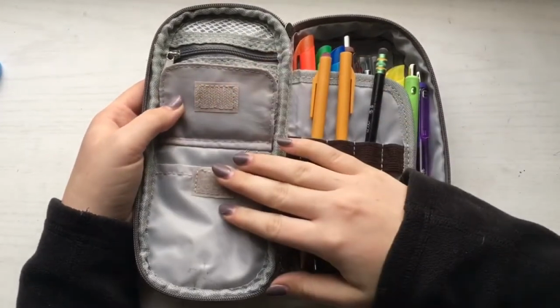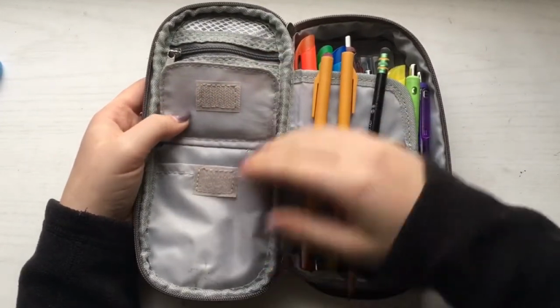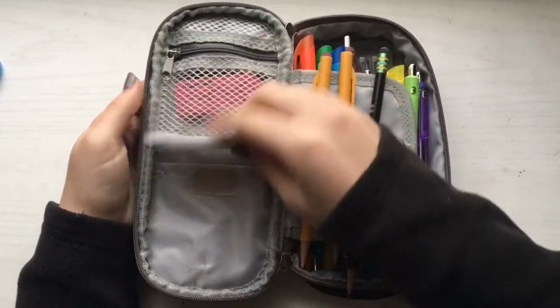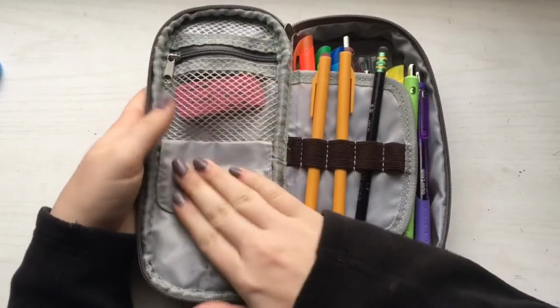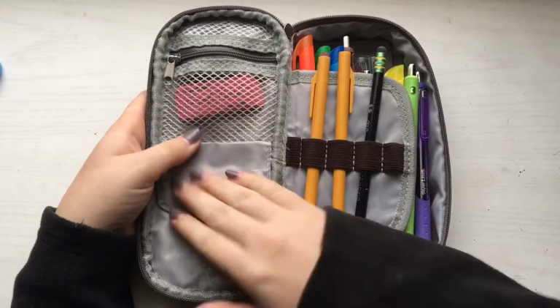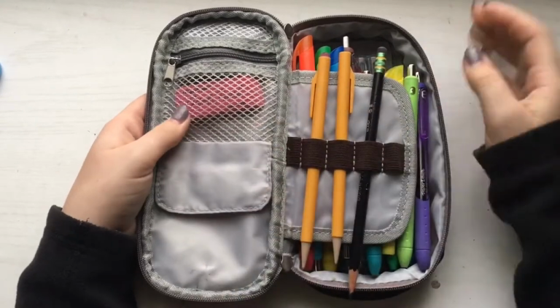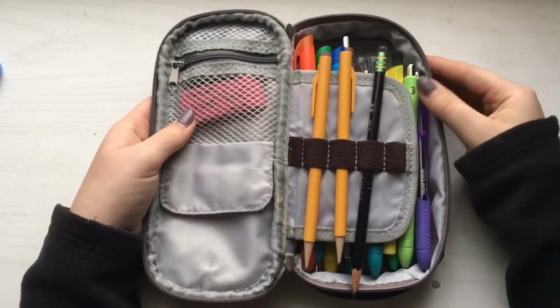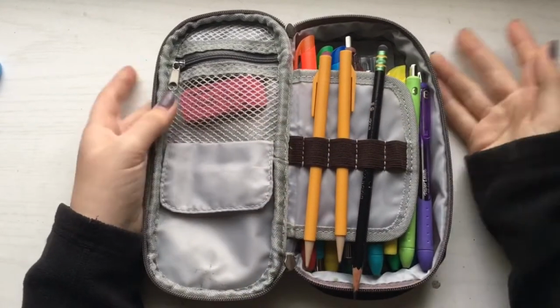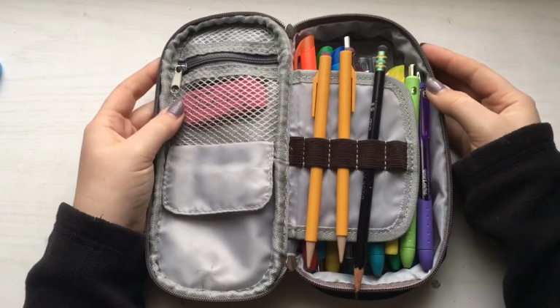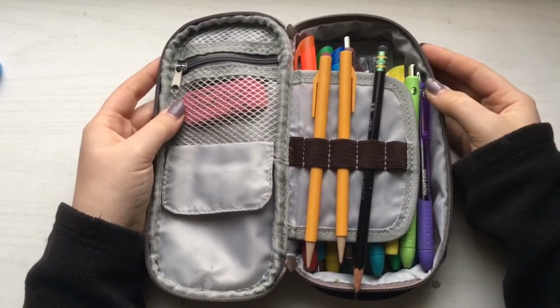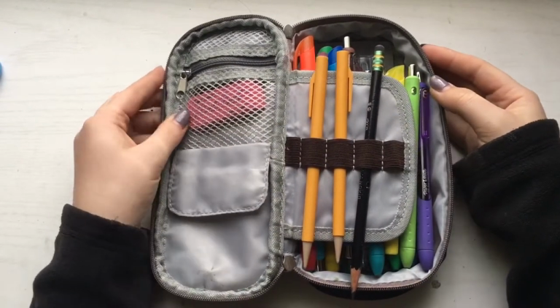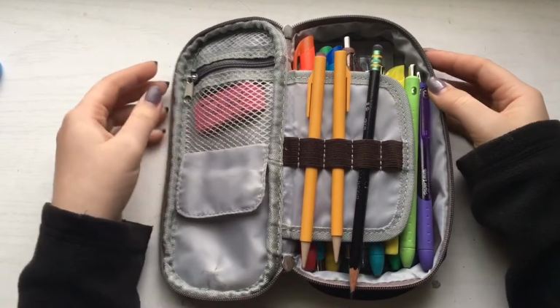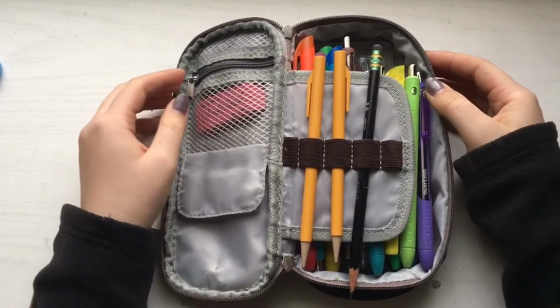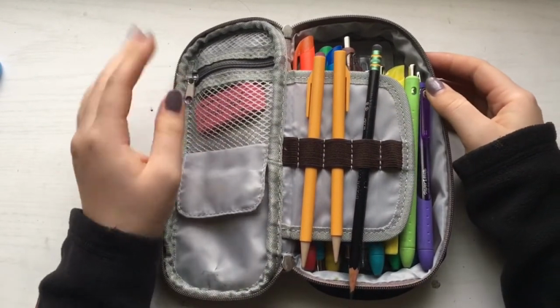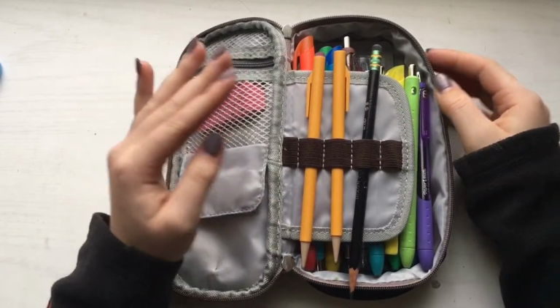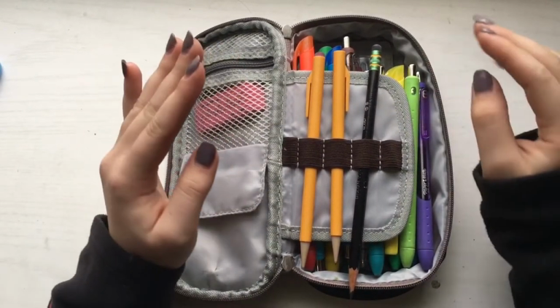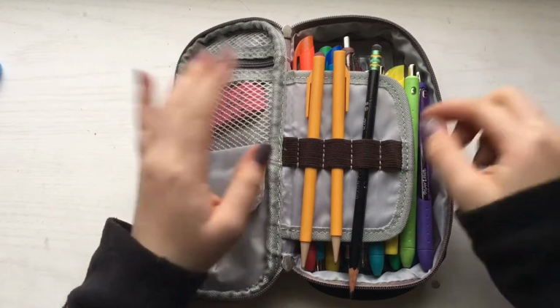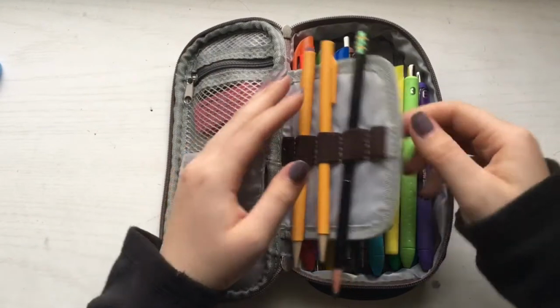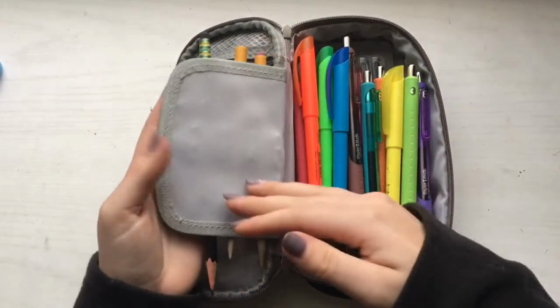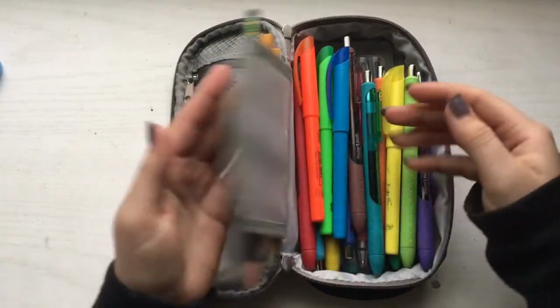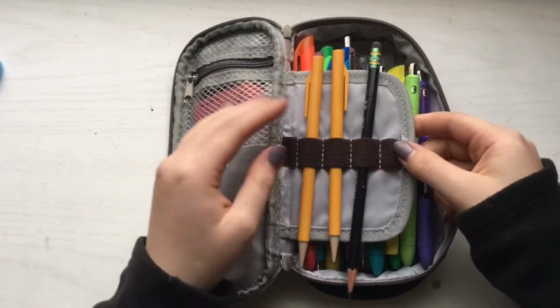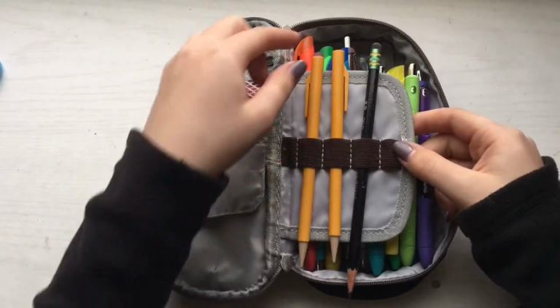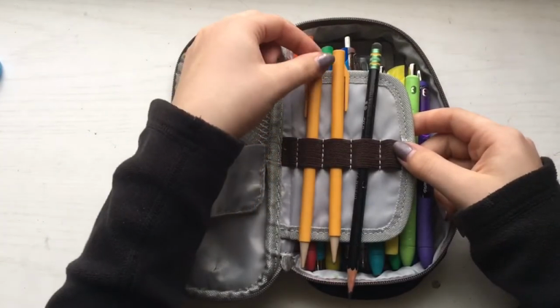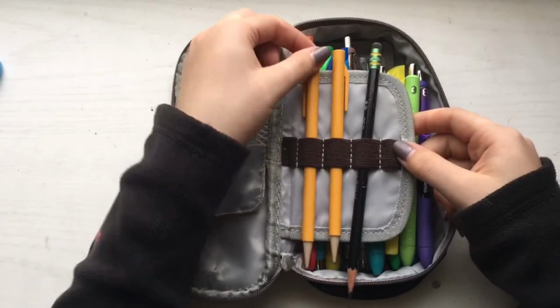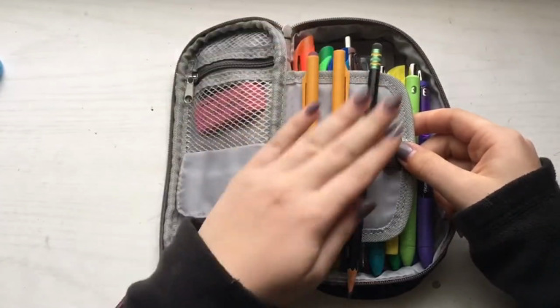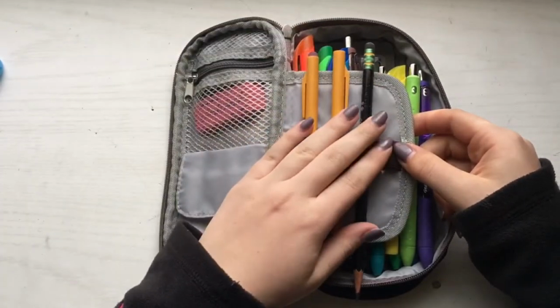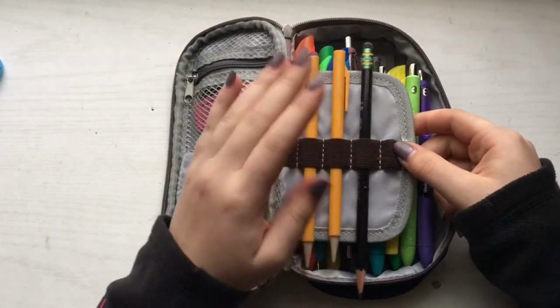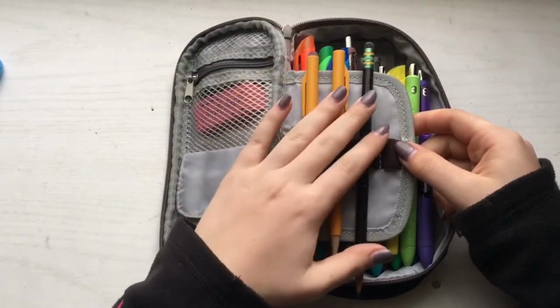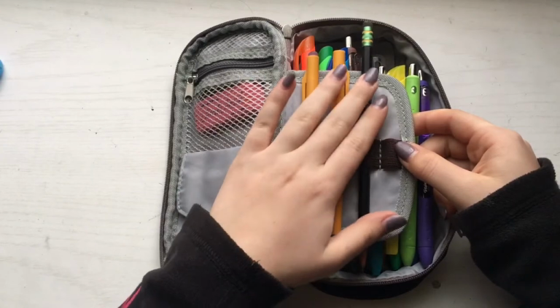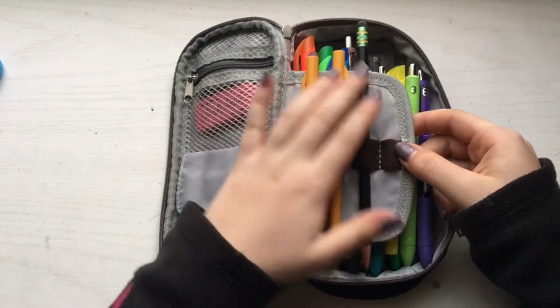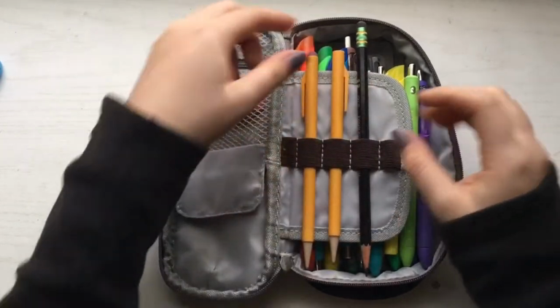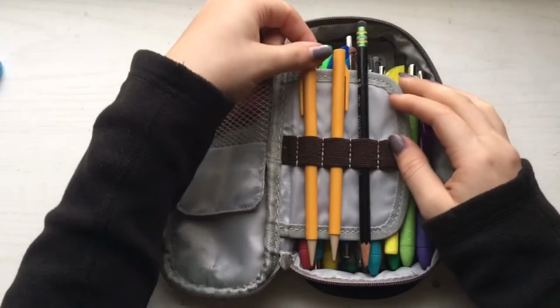The next thing in this pencil case is a little compartment to keep things in. I don't have anything in it right now, but I feel like it will eventually be useful. The next thing I have is a little flap divider that holds all my pencils.